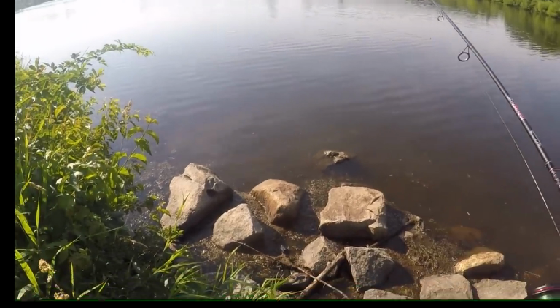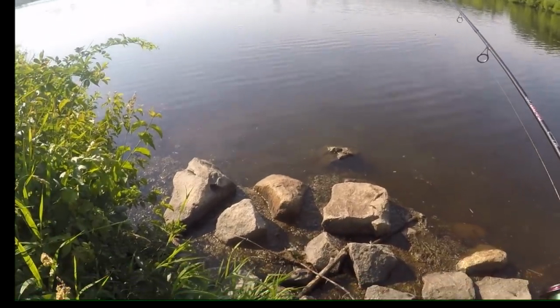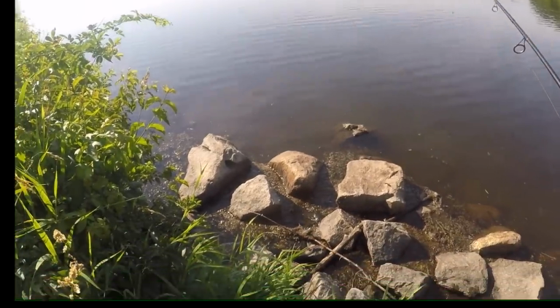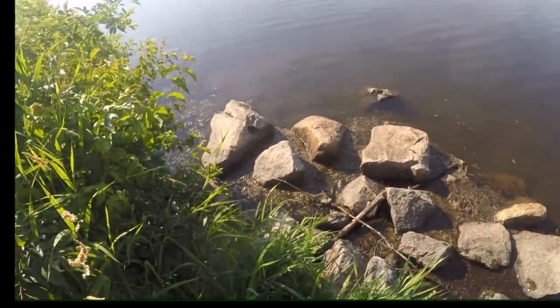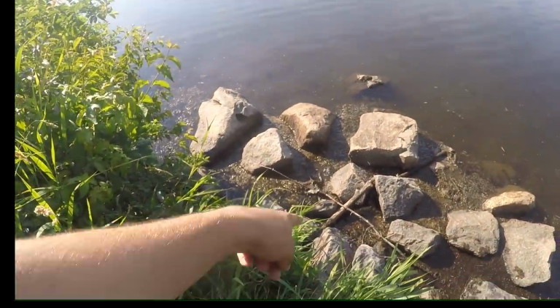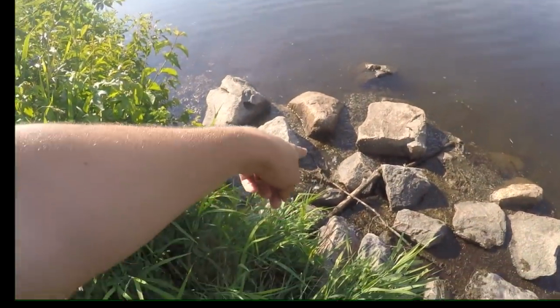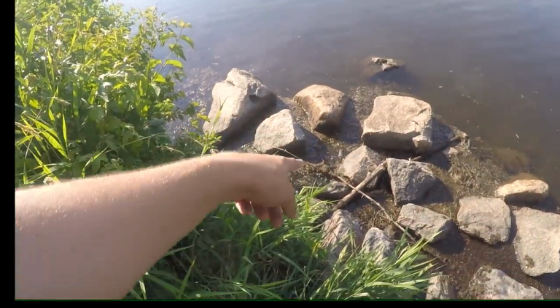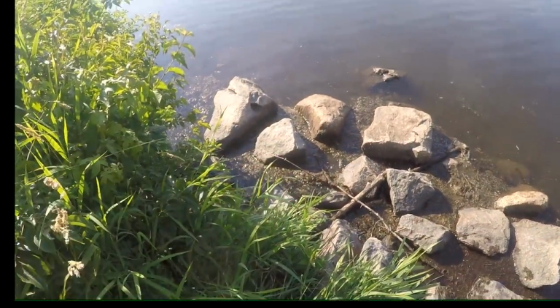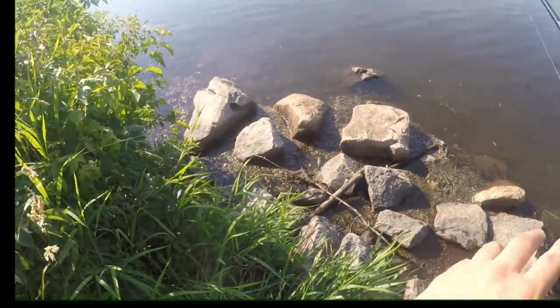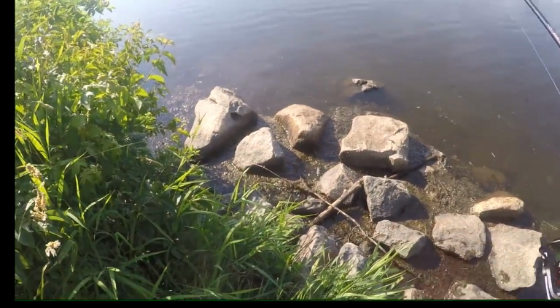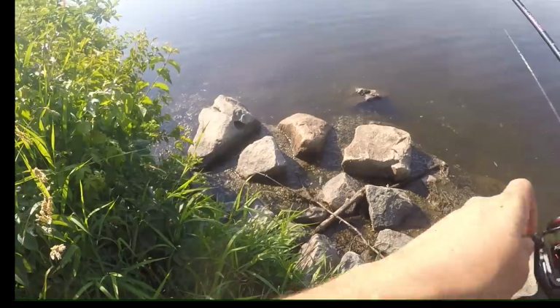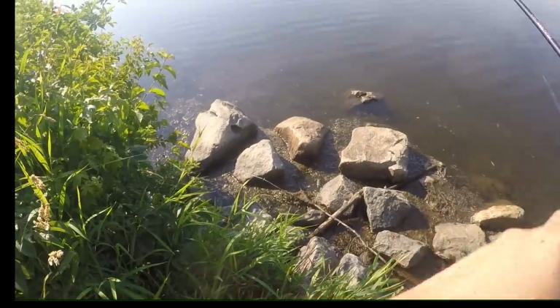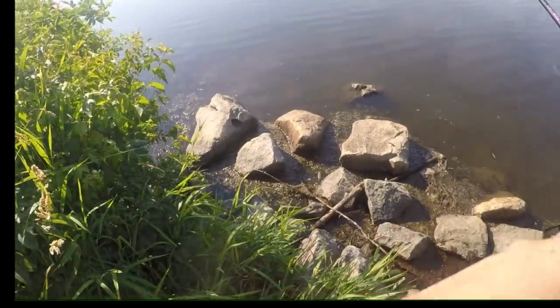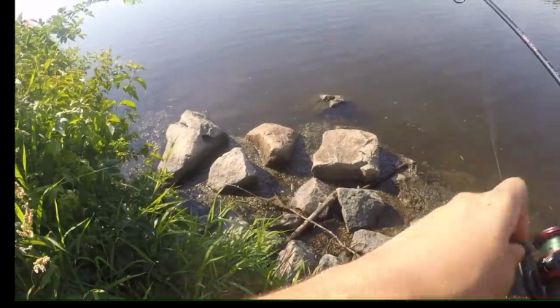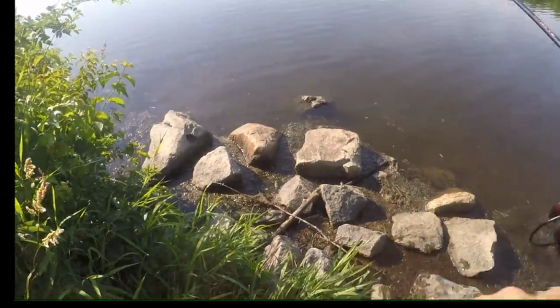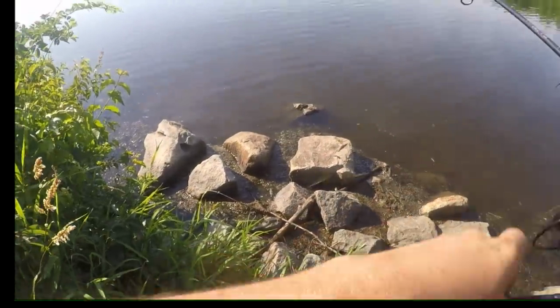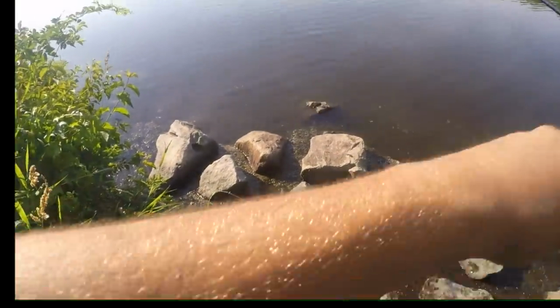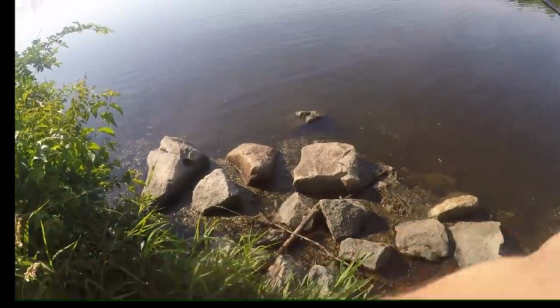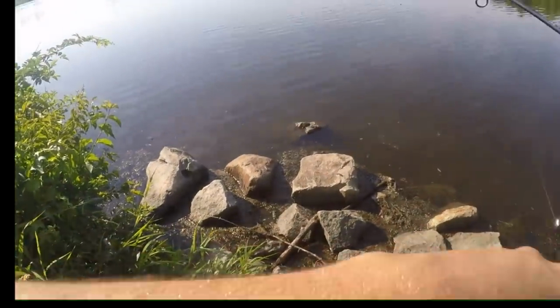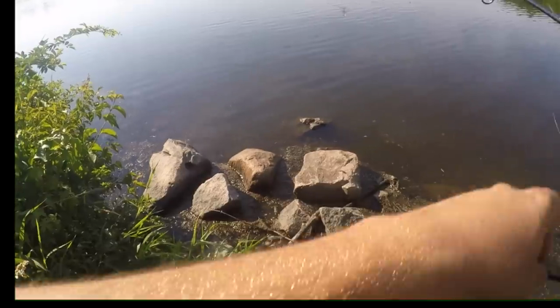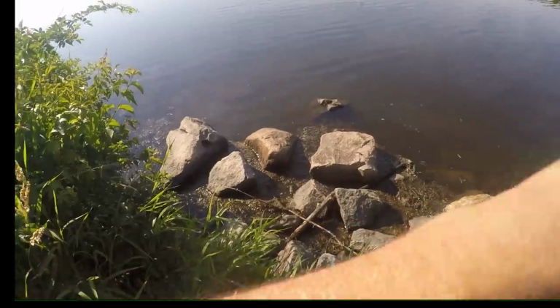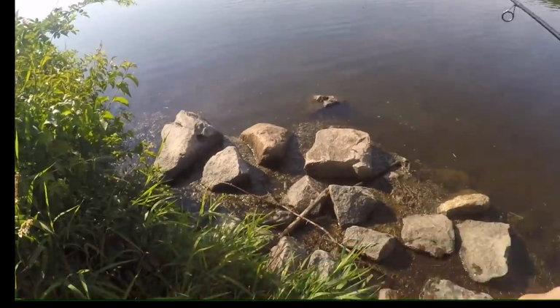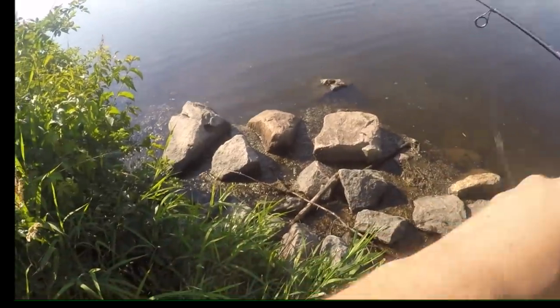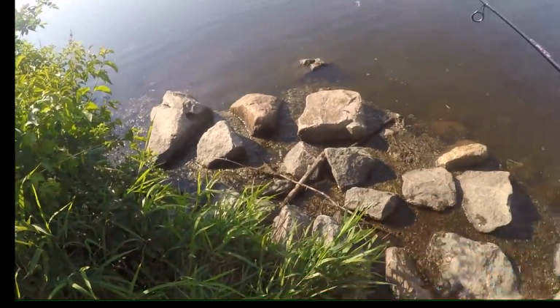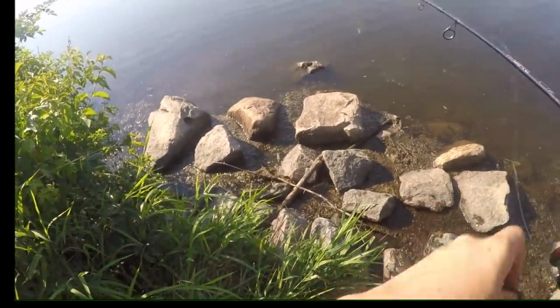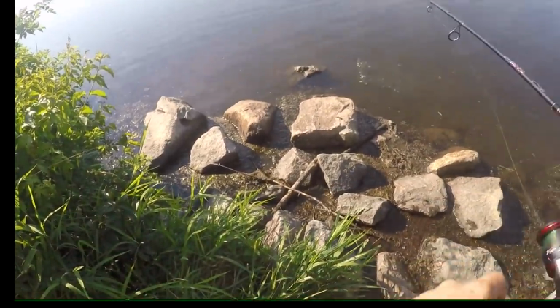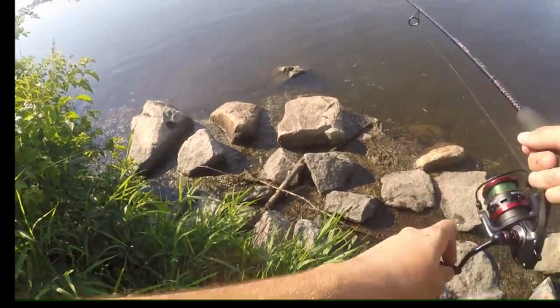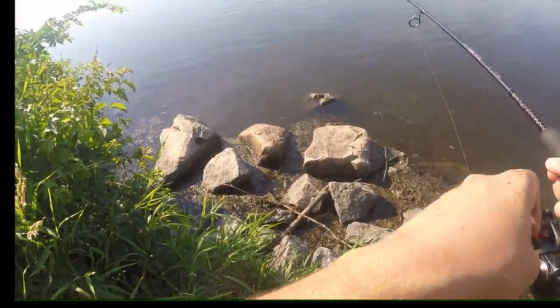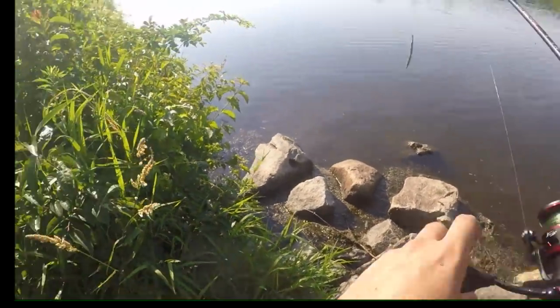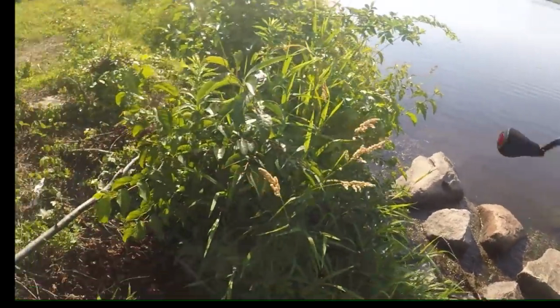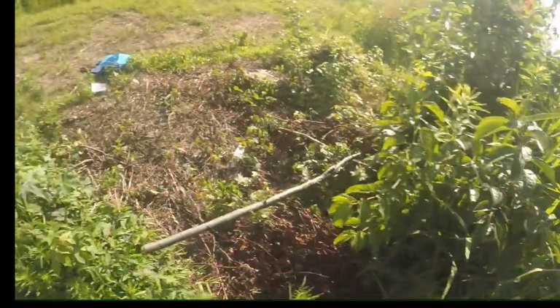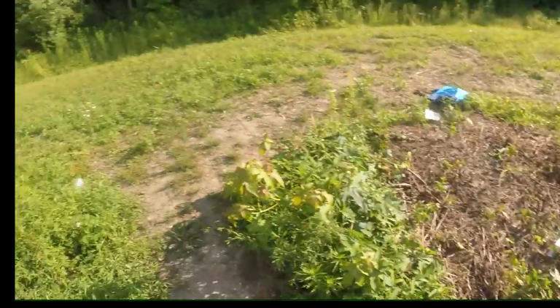Holy crap guys — I don't know if you can see that right there, but there's literally a snake that just ate a bluegill. Oh my god, I'm going to get away from that thing right now.